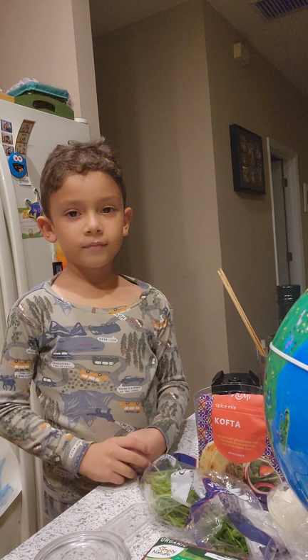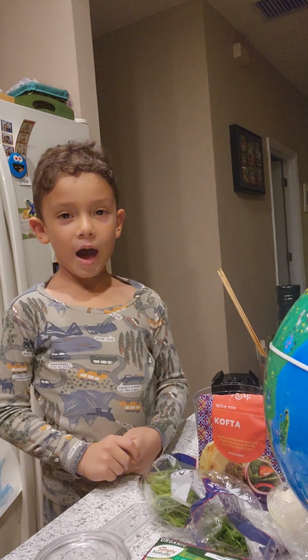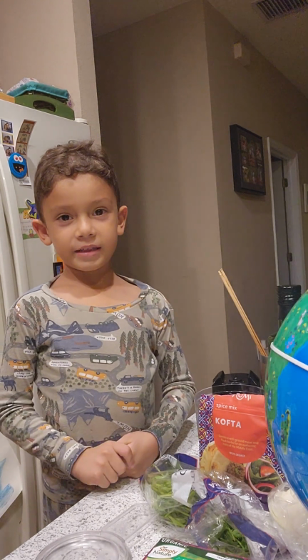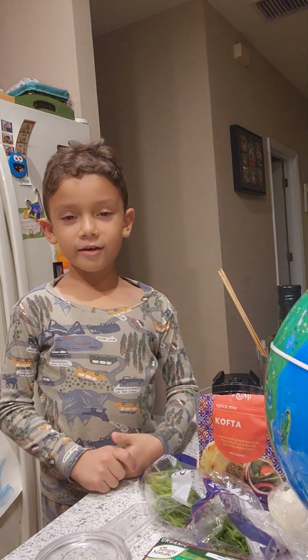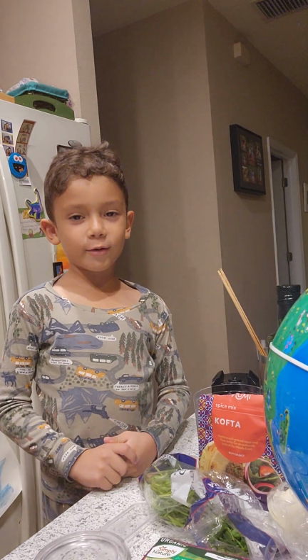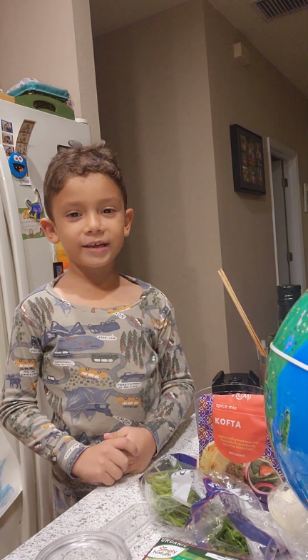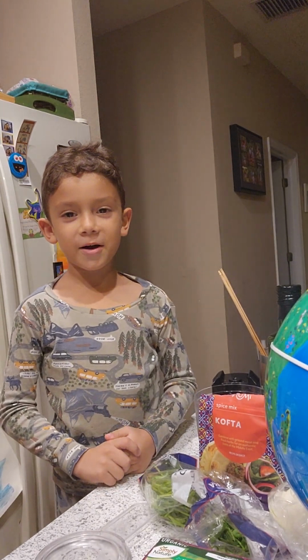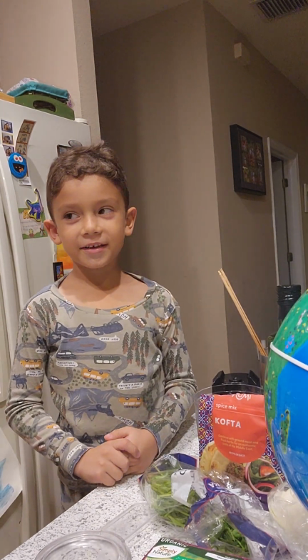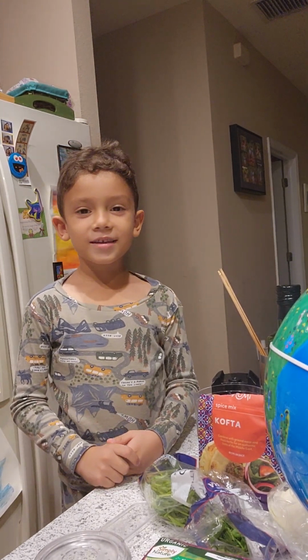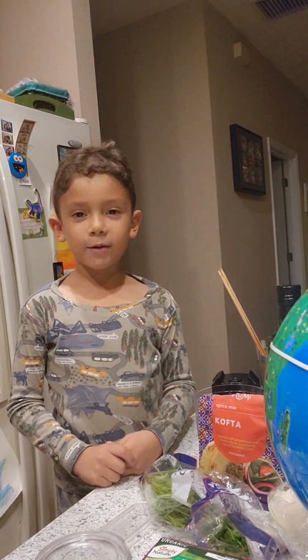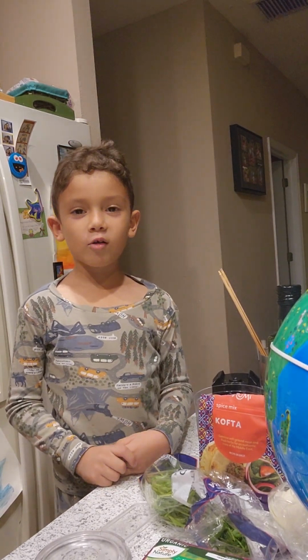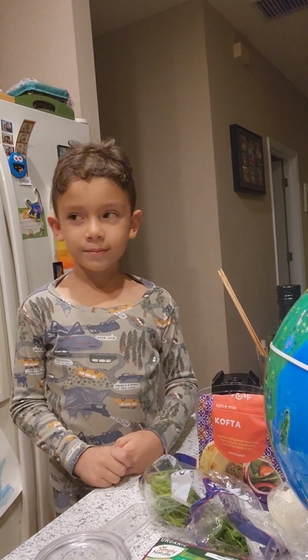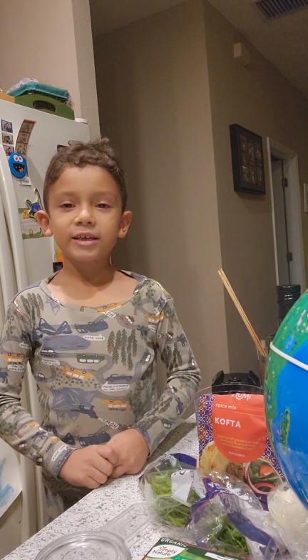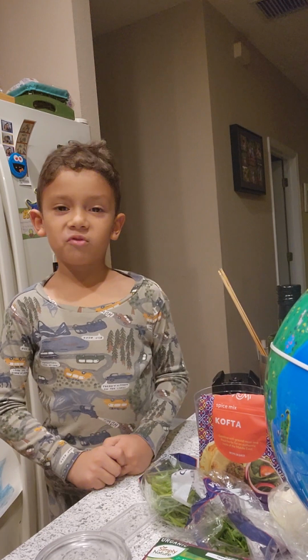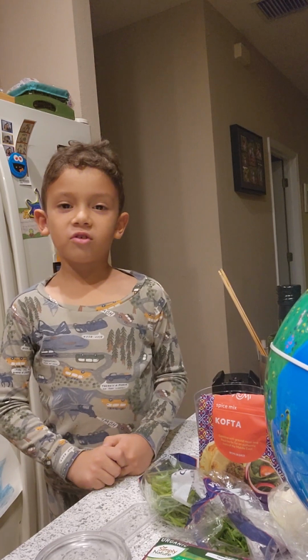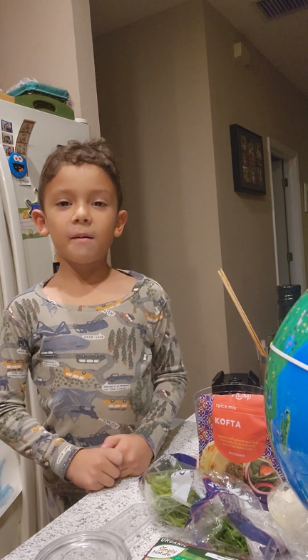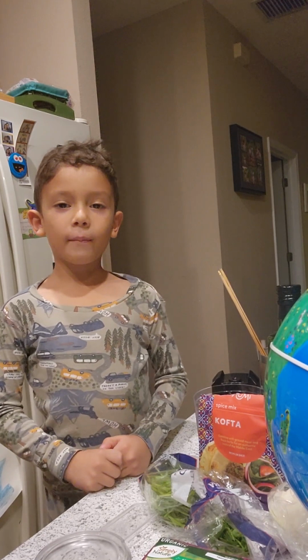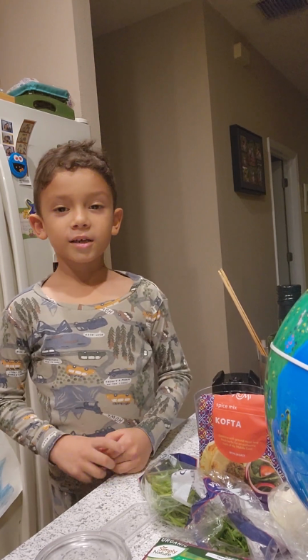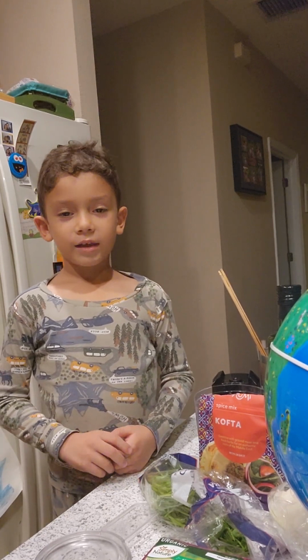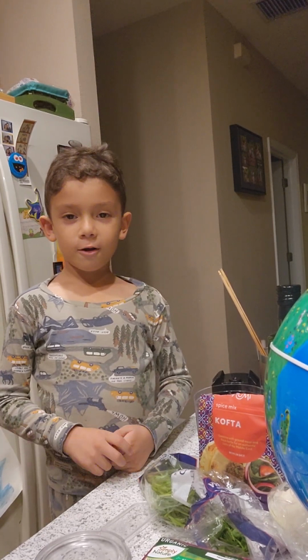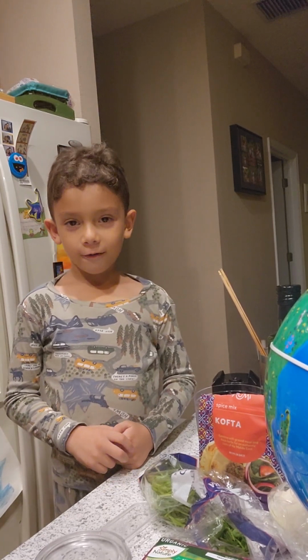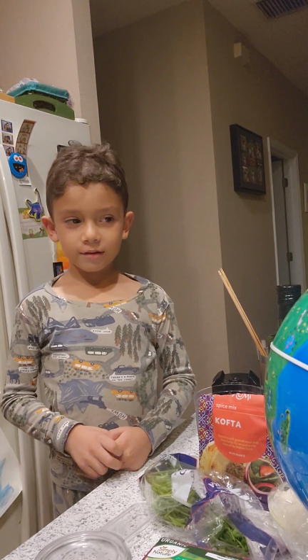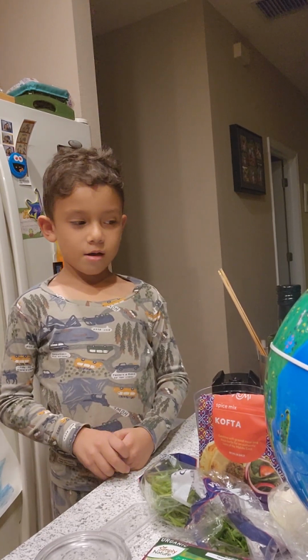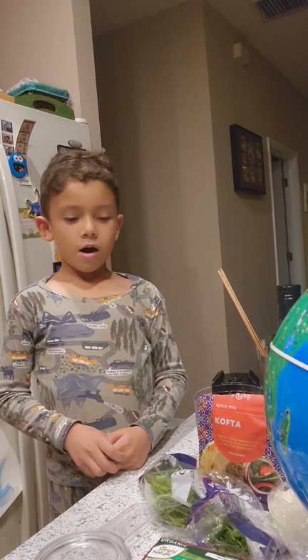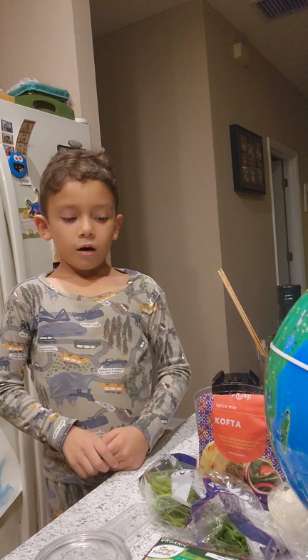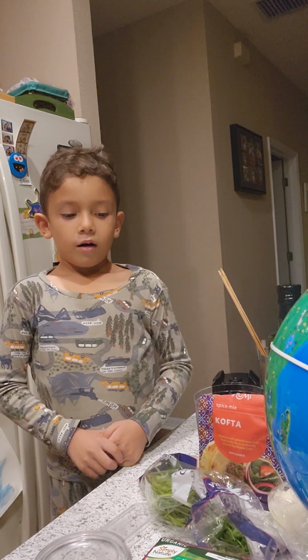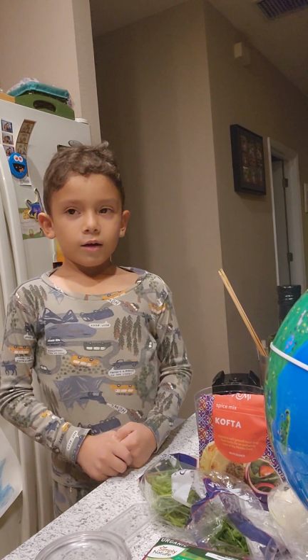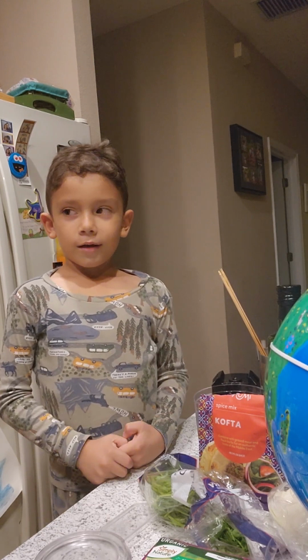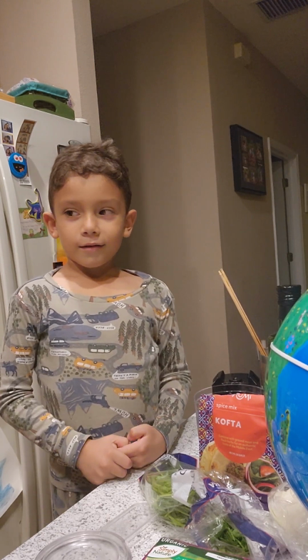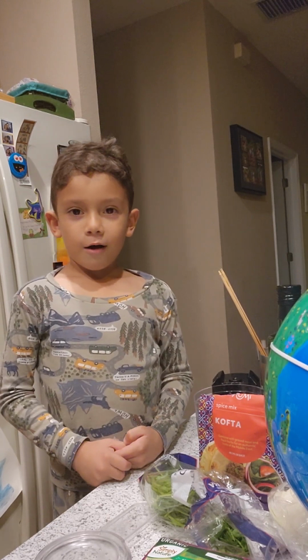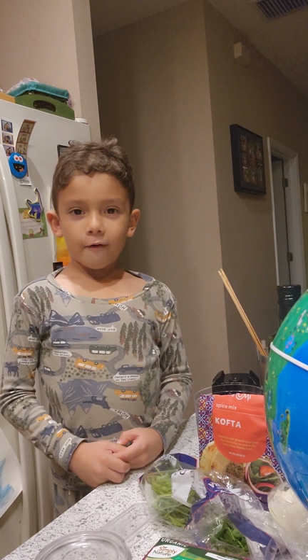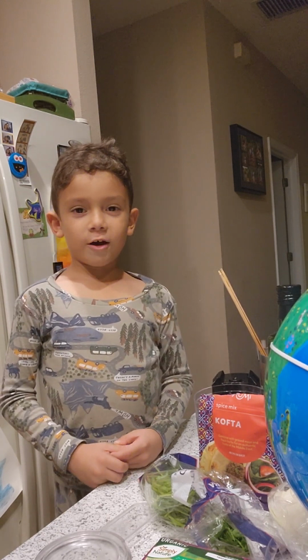Hi, this is Cooking with Nico and Mommy. Today we are going to make Egyptian kebabs. They are called Kofta.